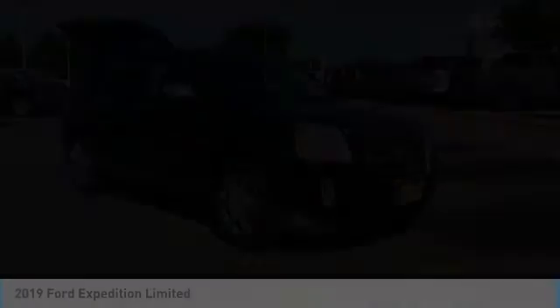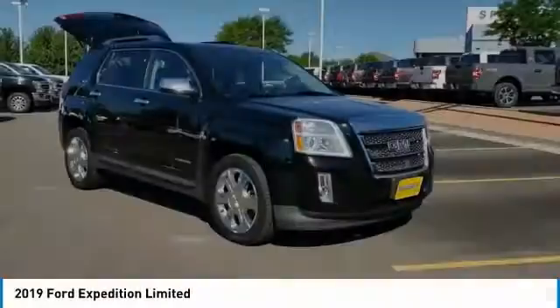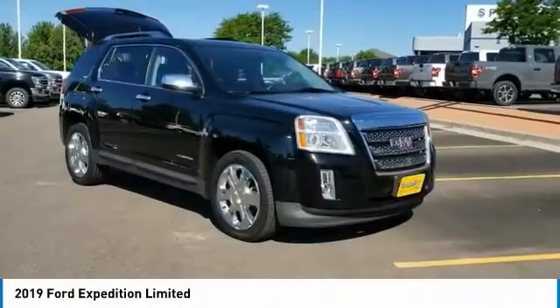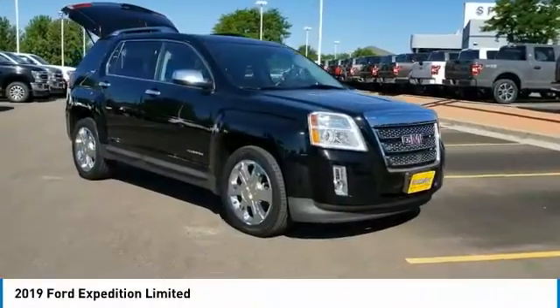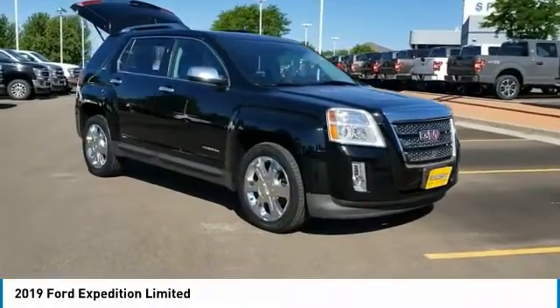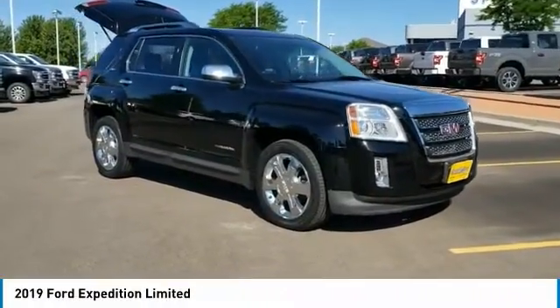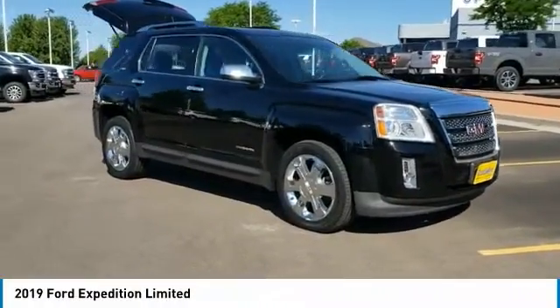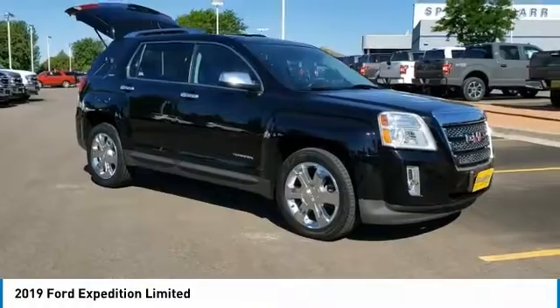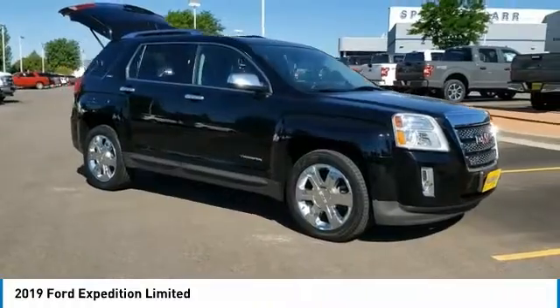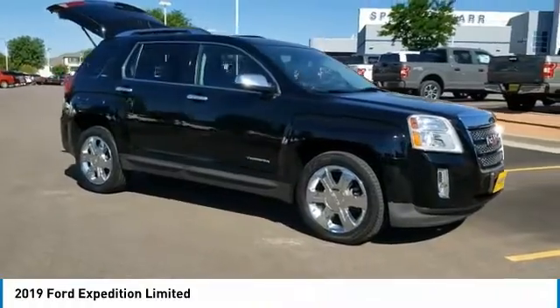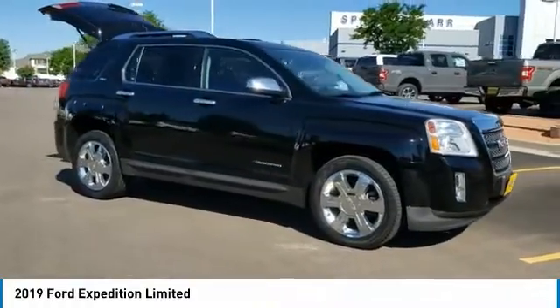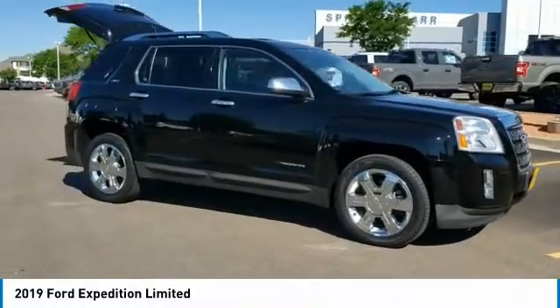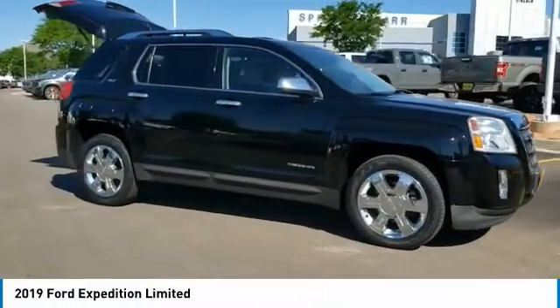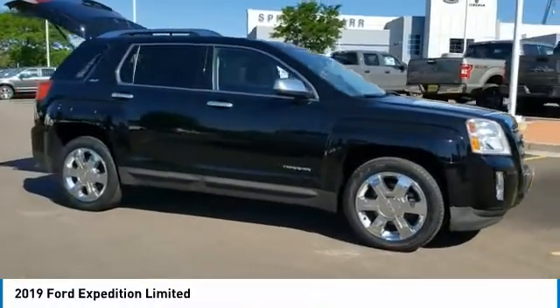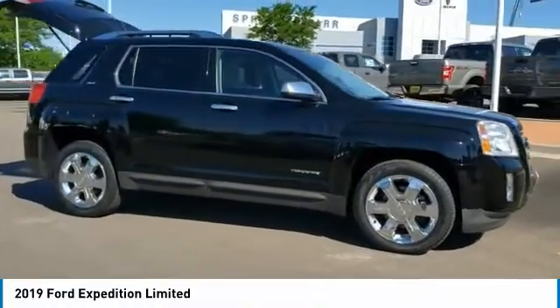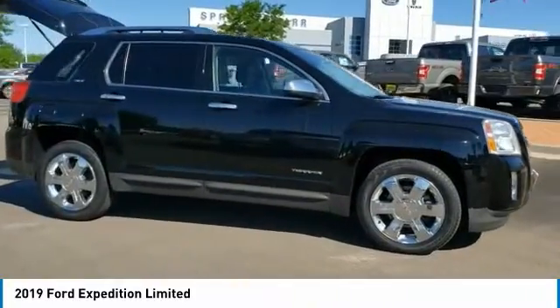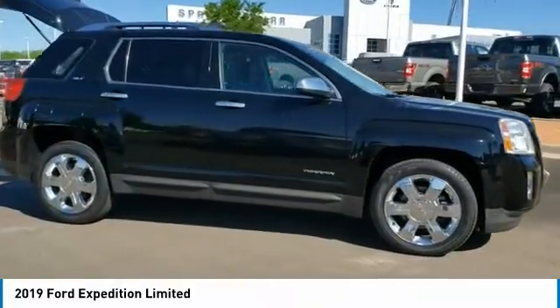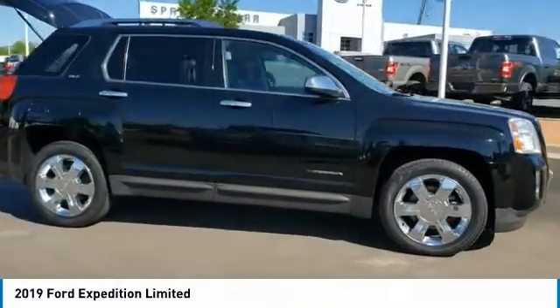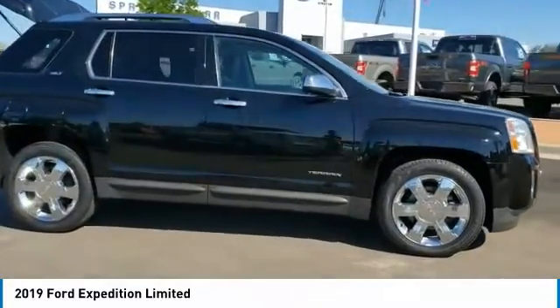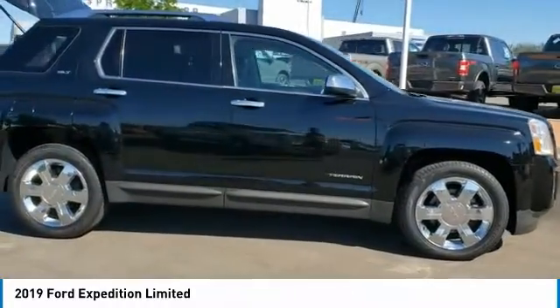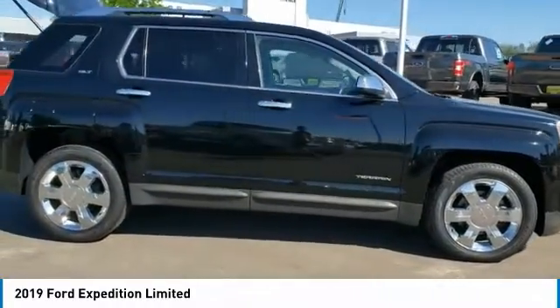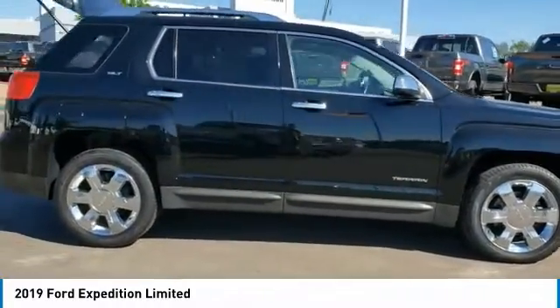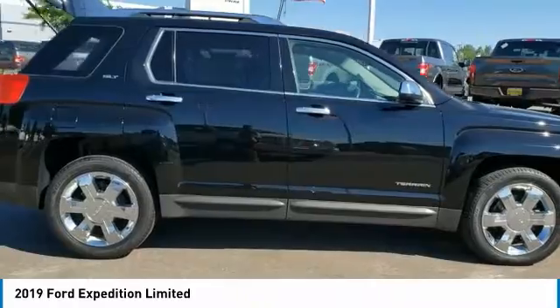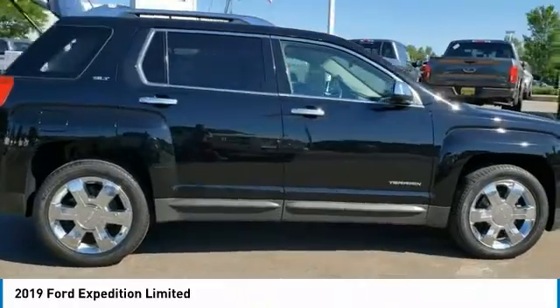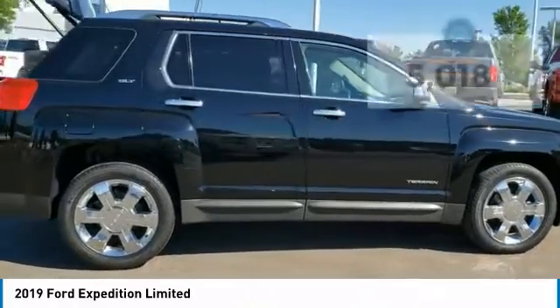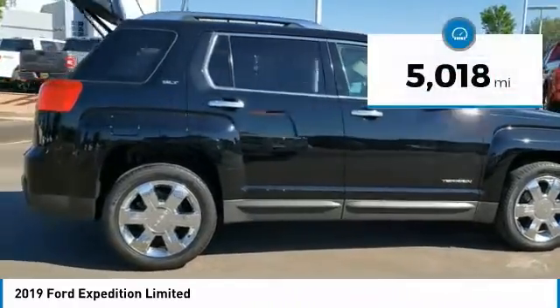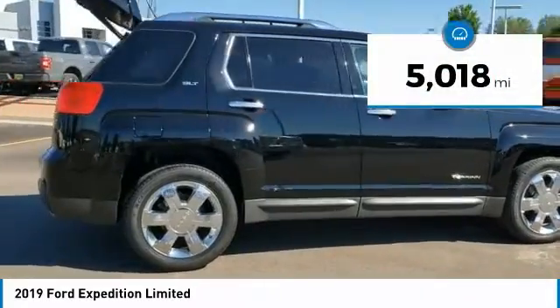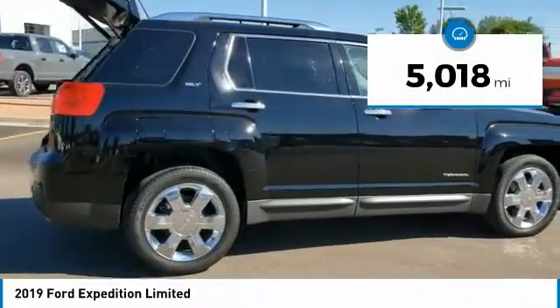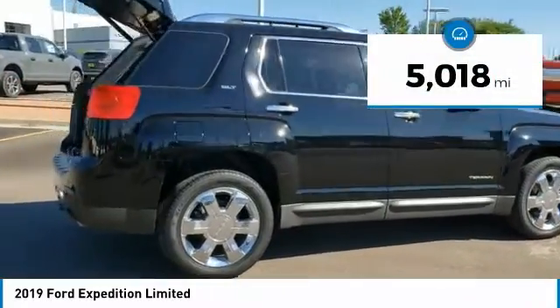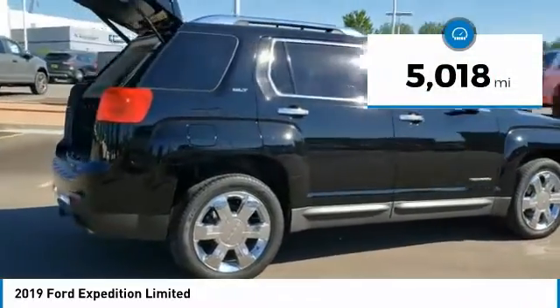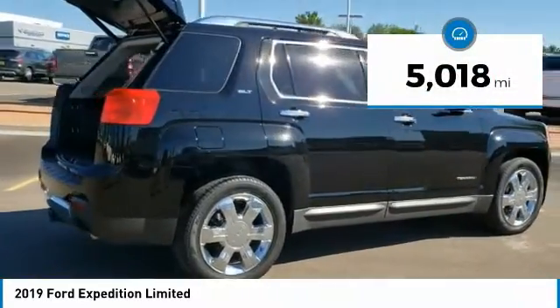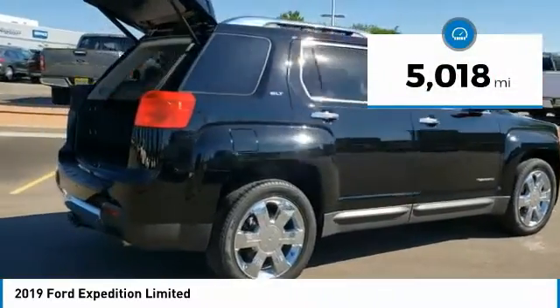We are pleased to show you the 2019 Expedition. Powerful, controlled, resourceful — Expedition. This vehicle has less than 6,000 miles.